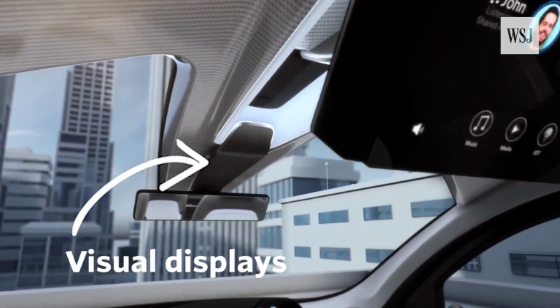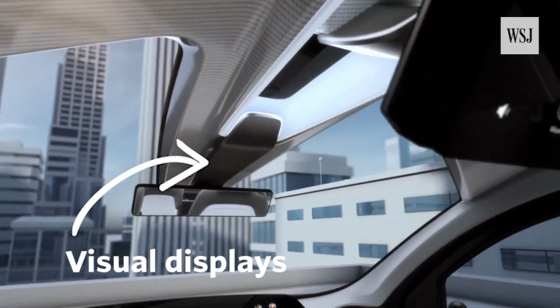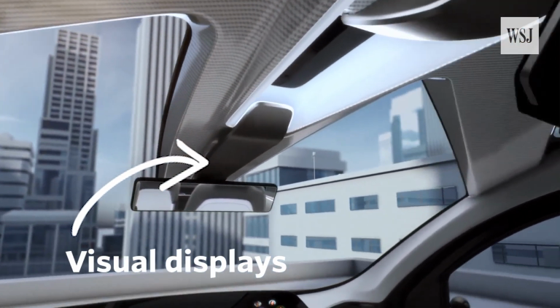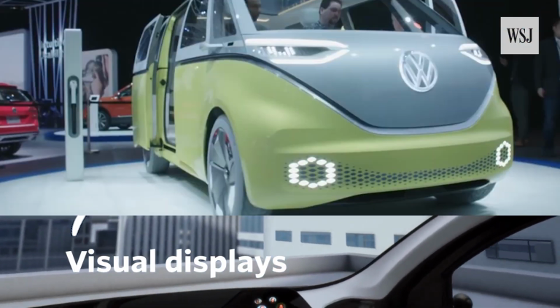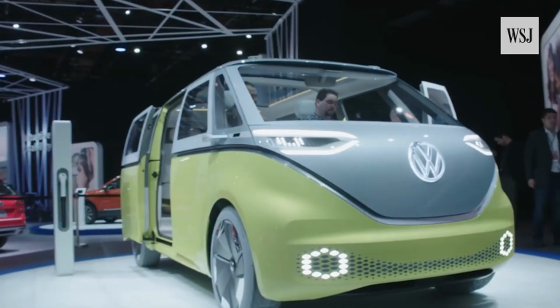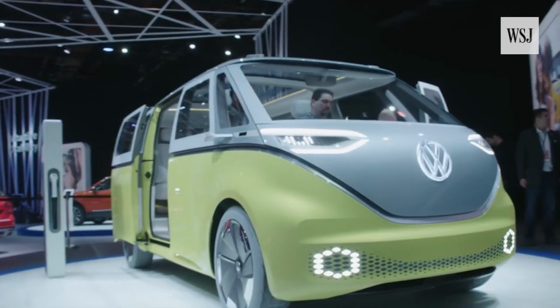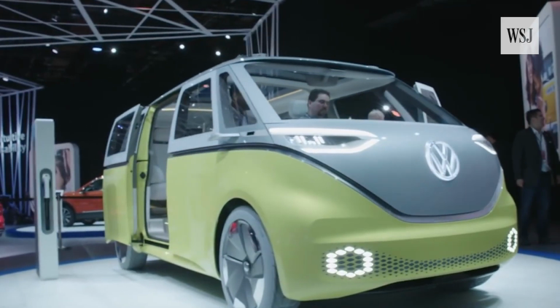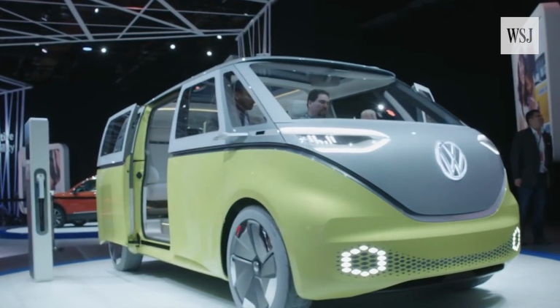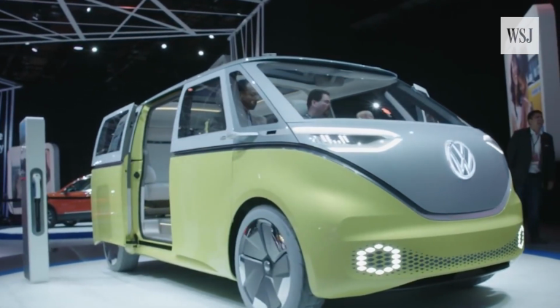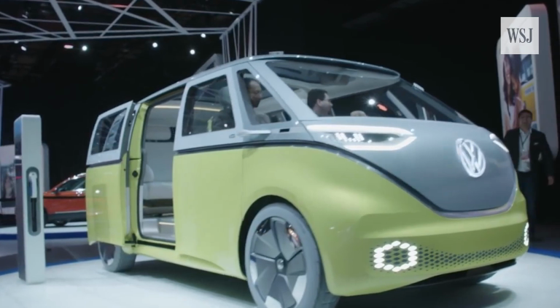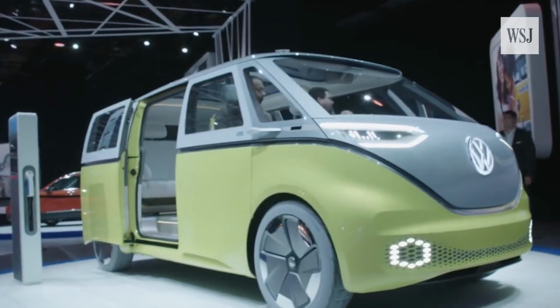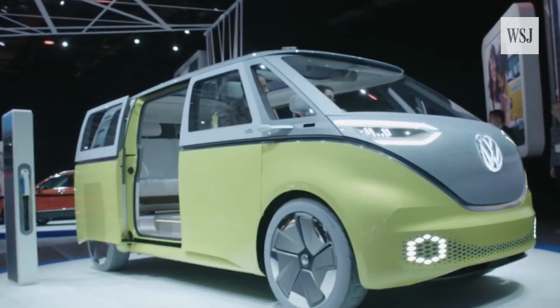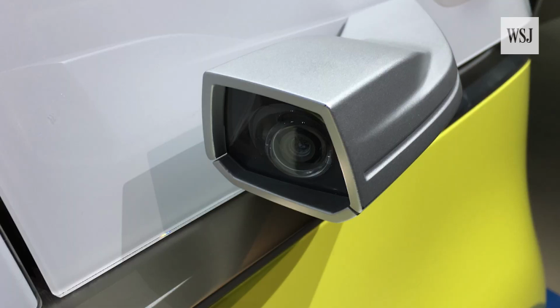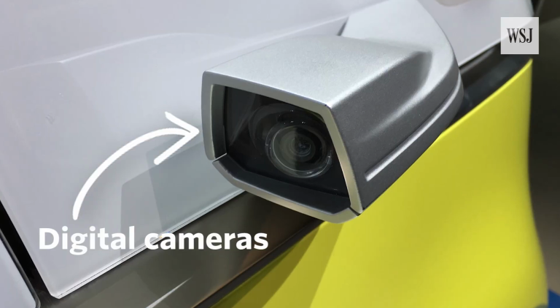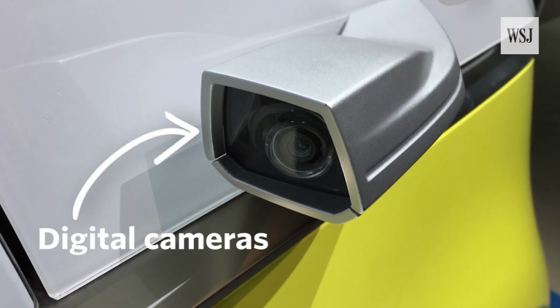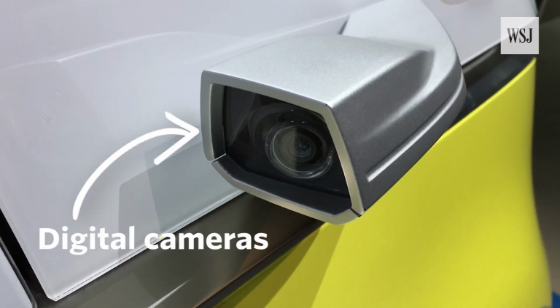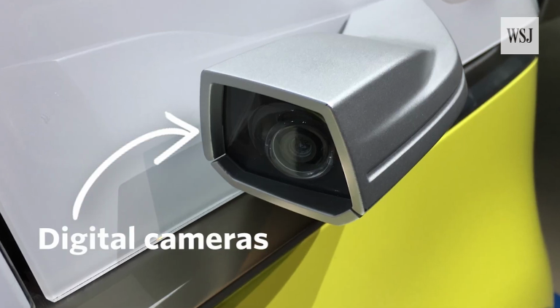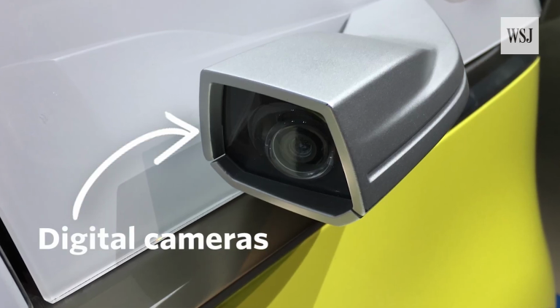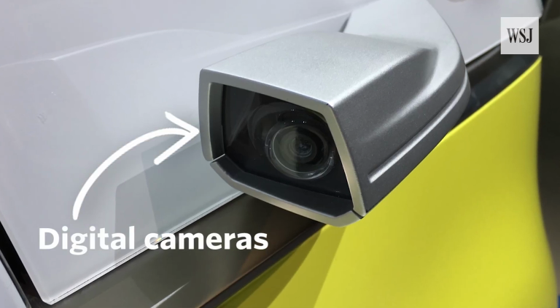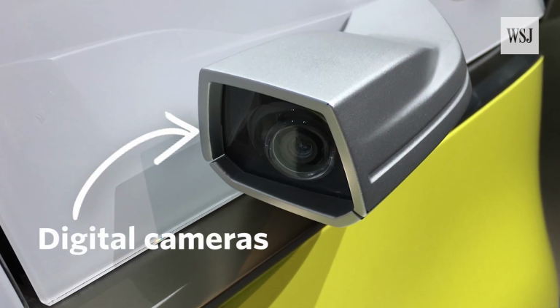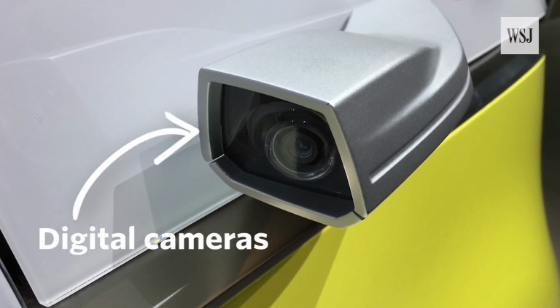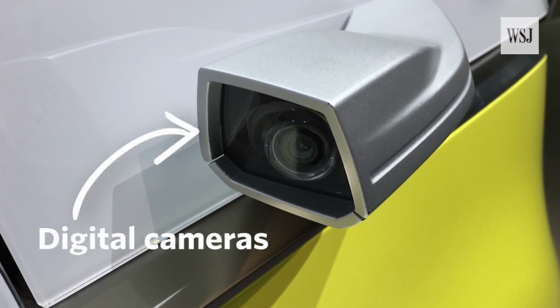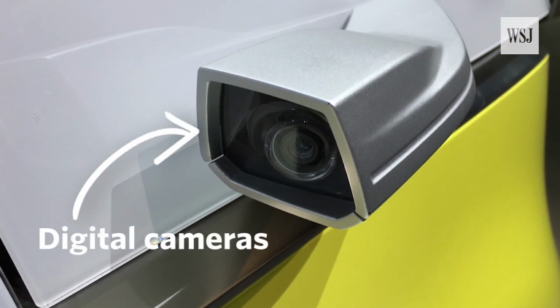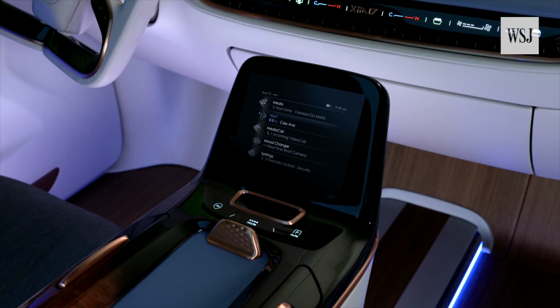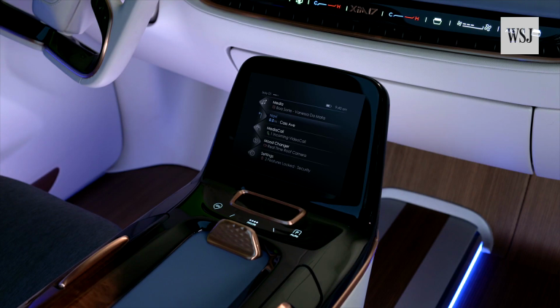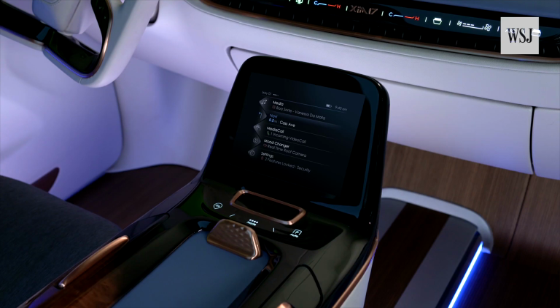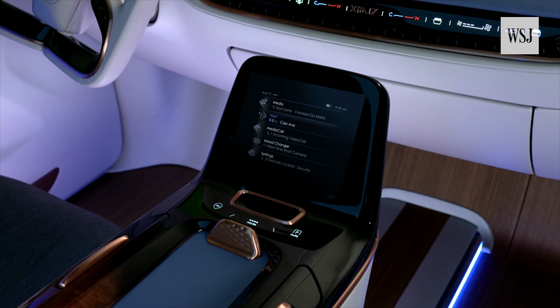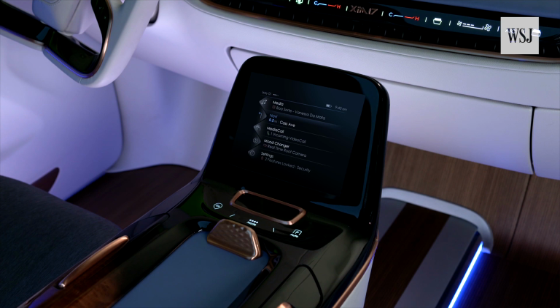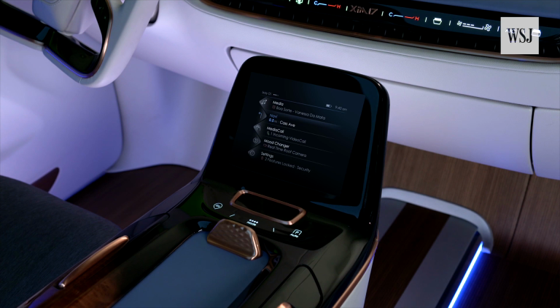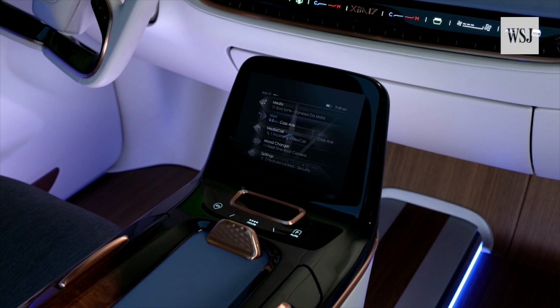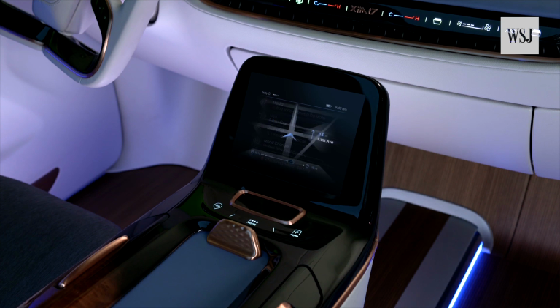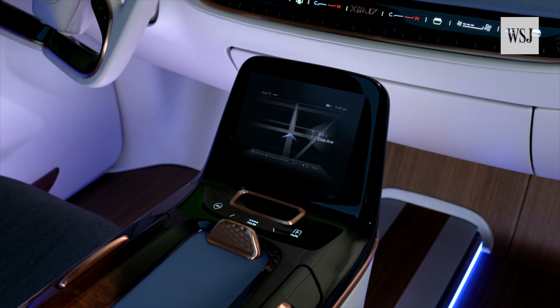Your external side-view mirrors are also likely gone in the future, as digital camera images migrate to interior screens, similar to those that rear-view cameras use now.